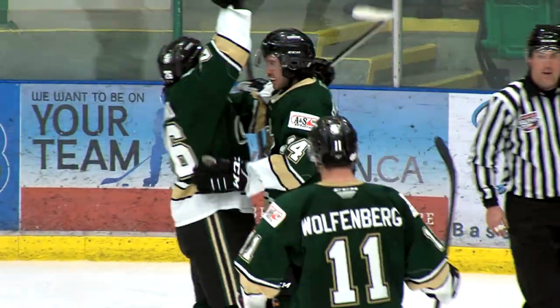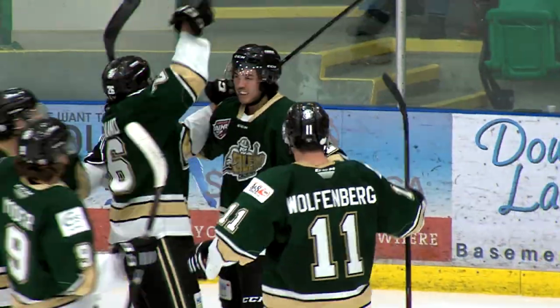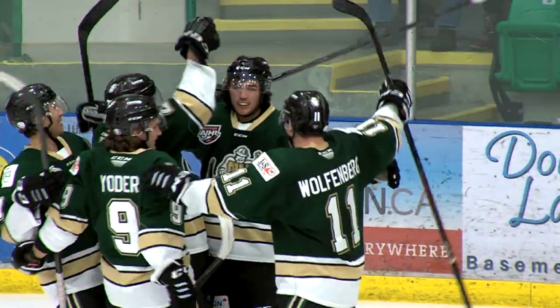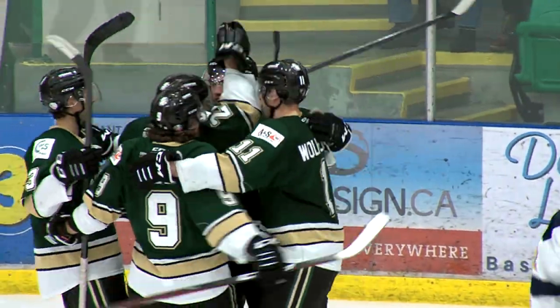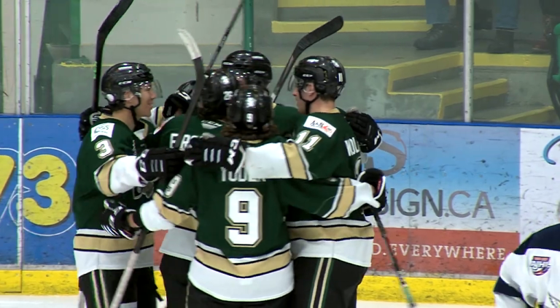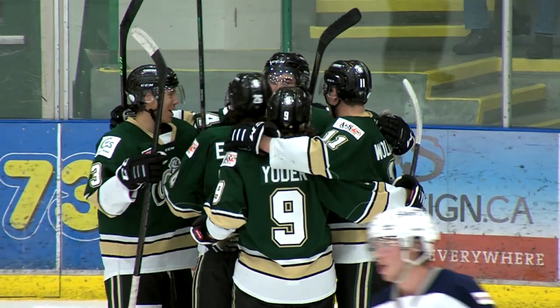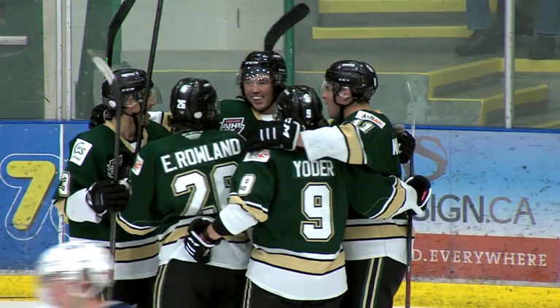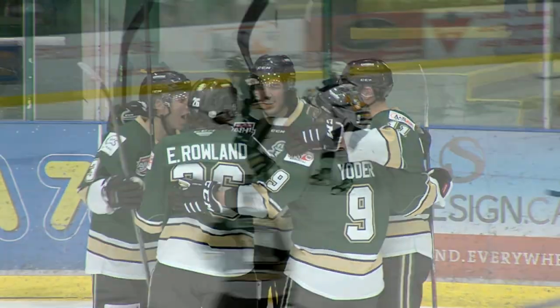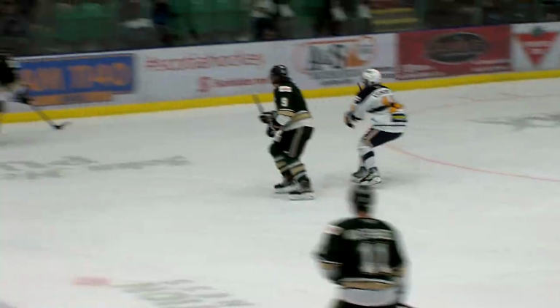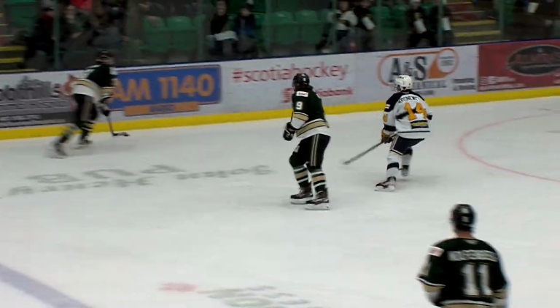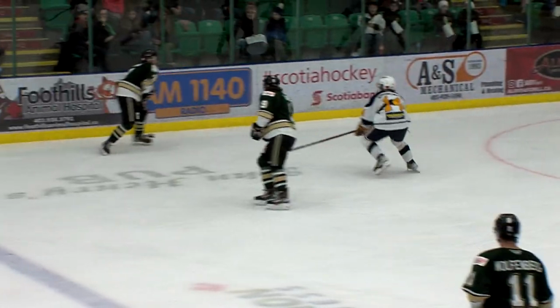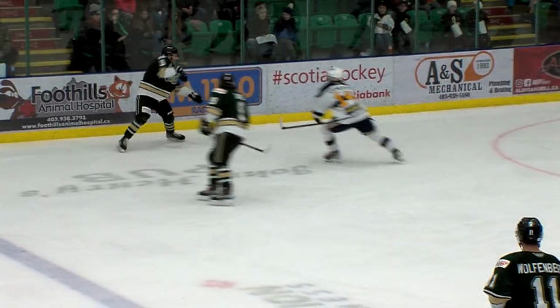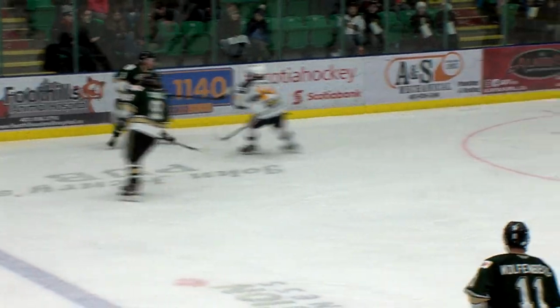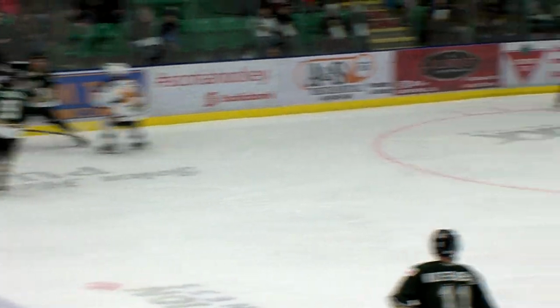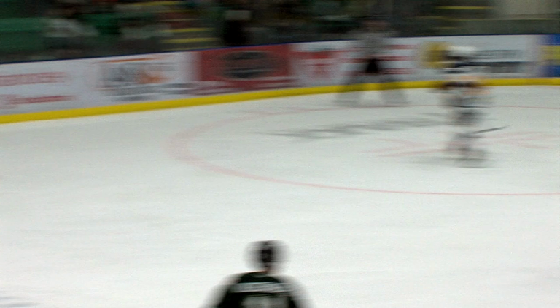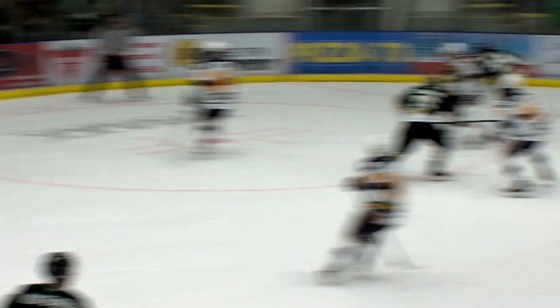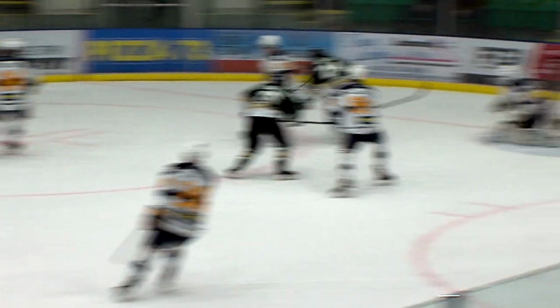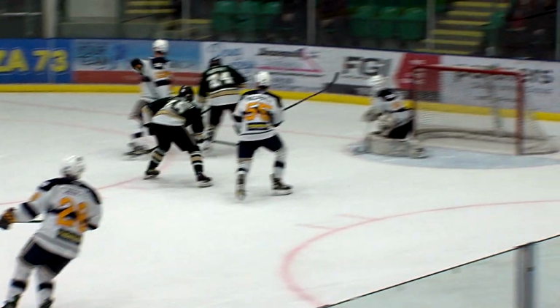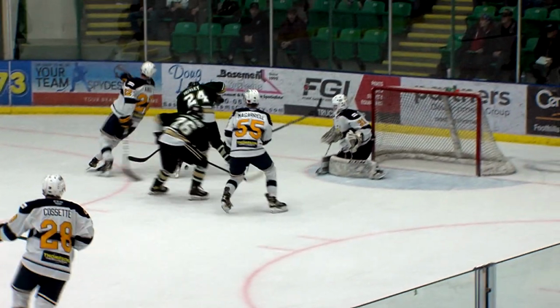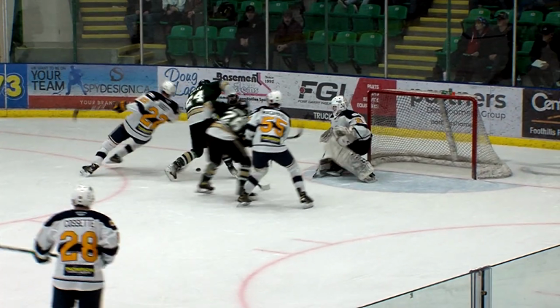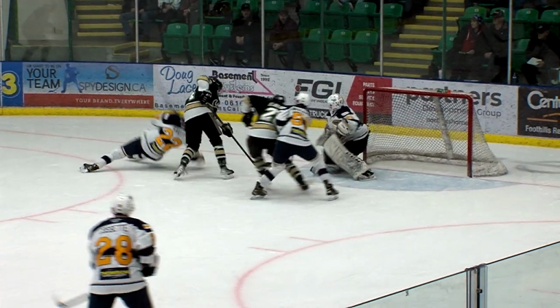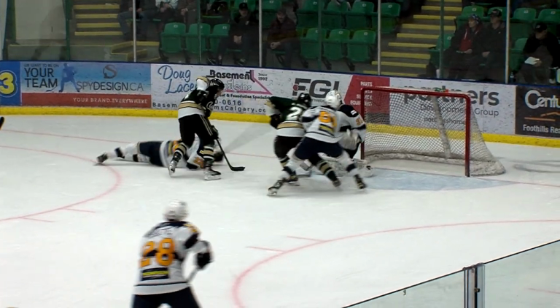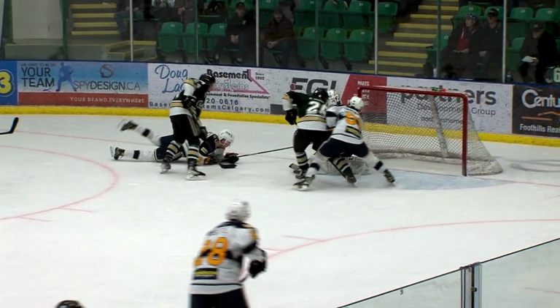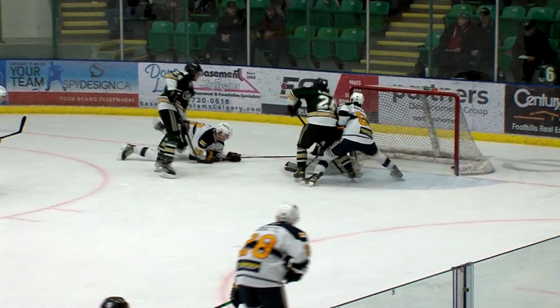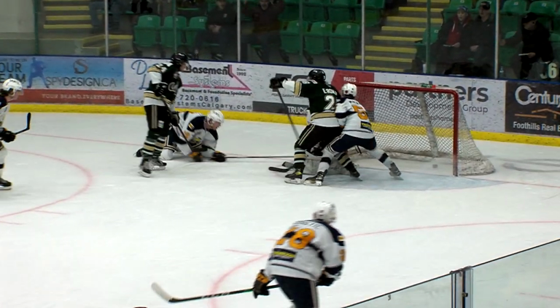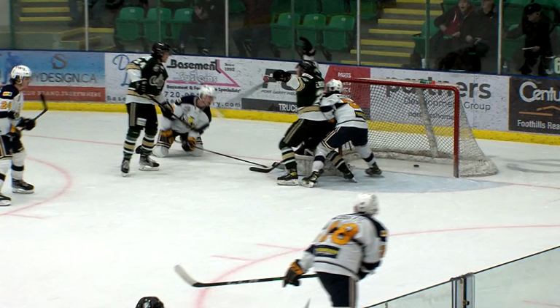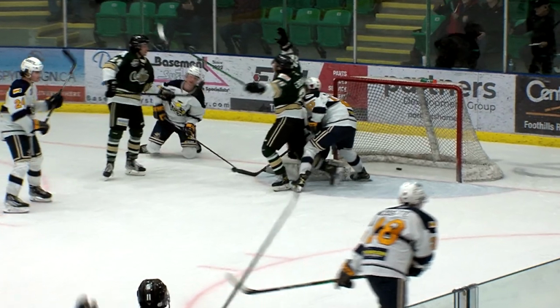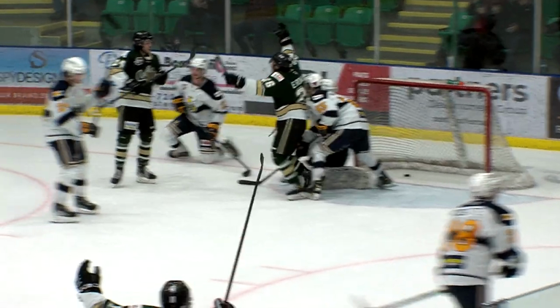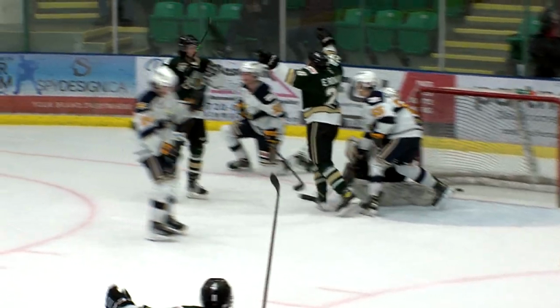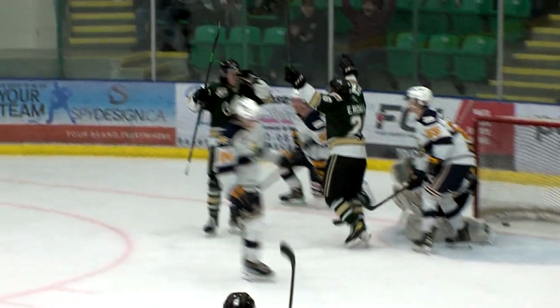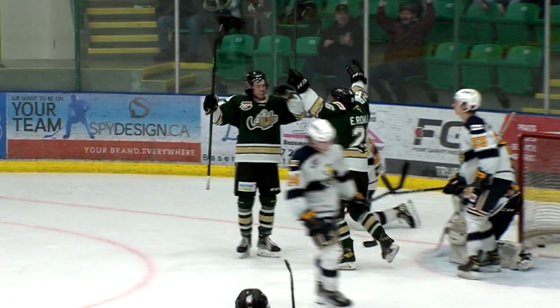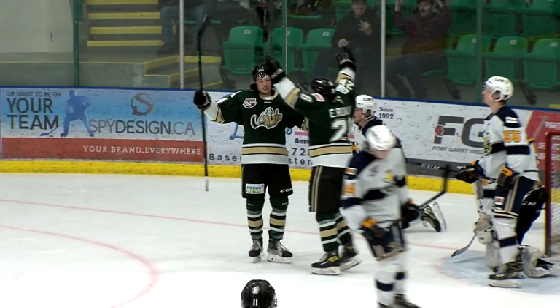Okotoks takes the lead, 4-3. If you take a shot, you never know what's going to happen, and that's what's happened here for a lot of these goals tonight. Just head it to the net.